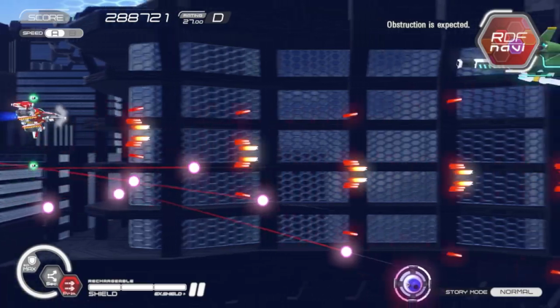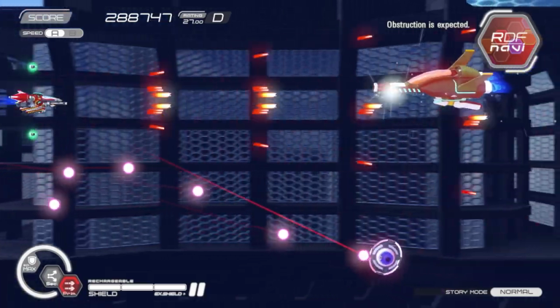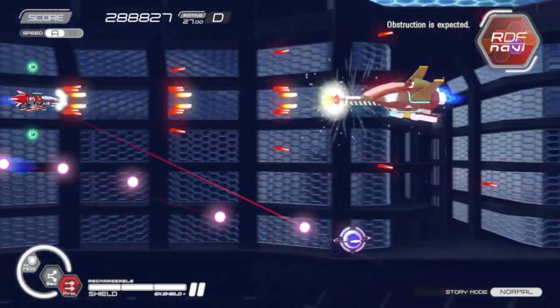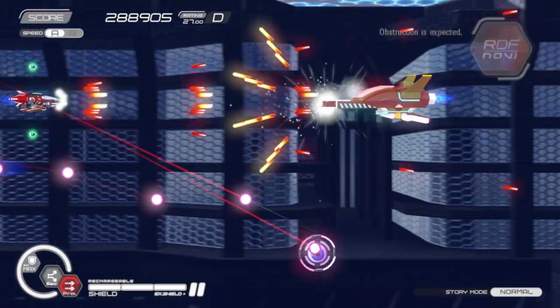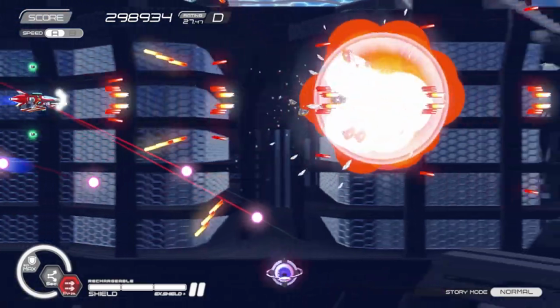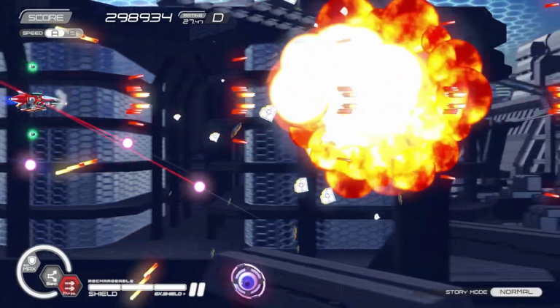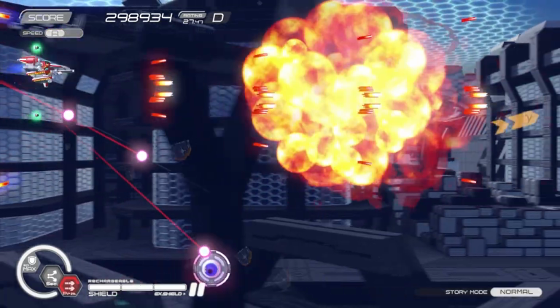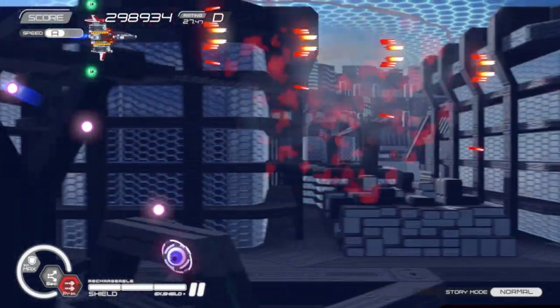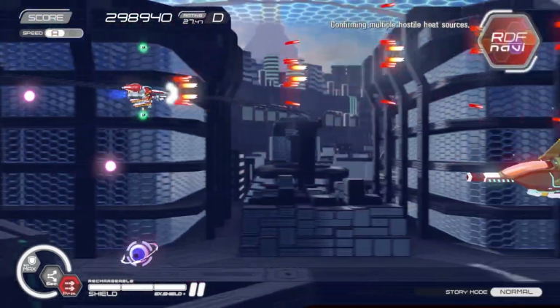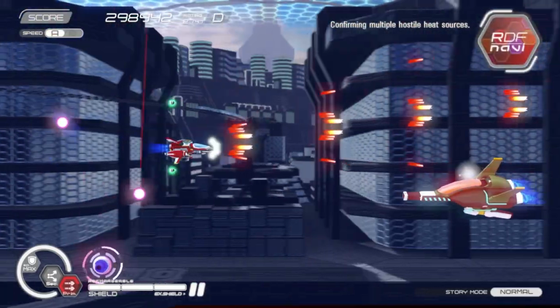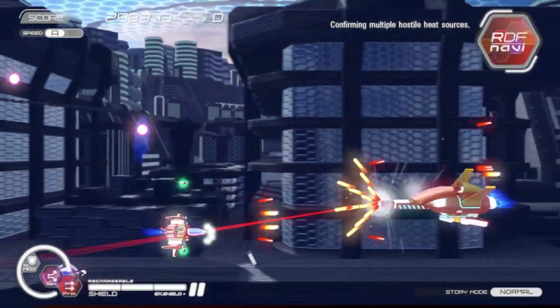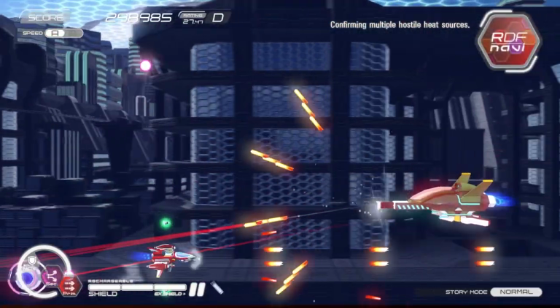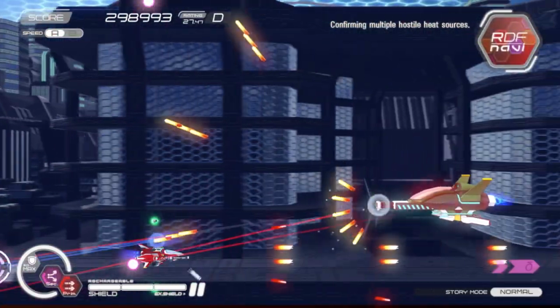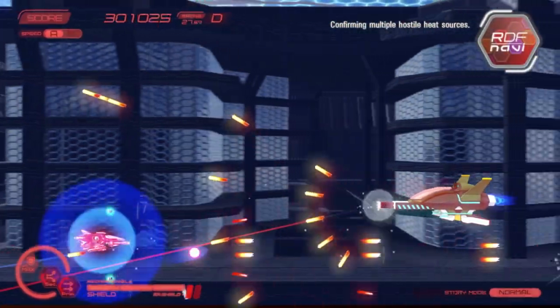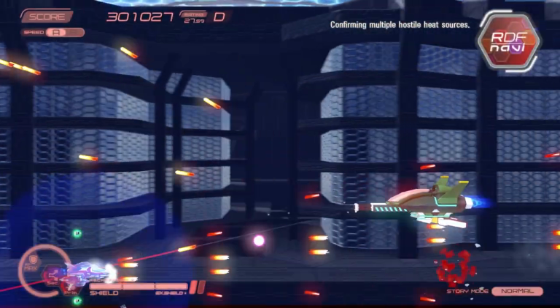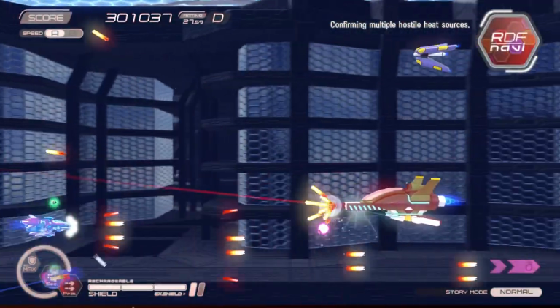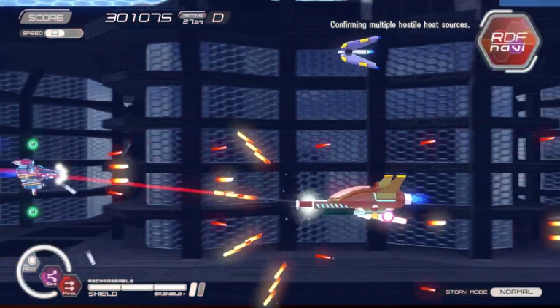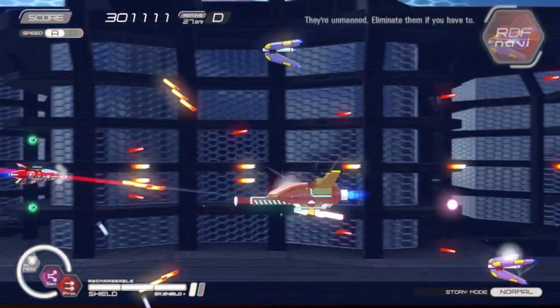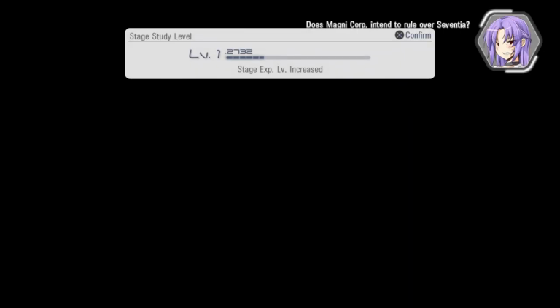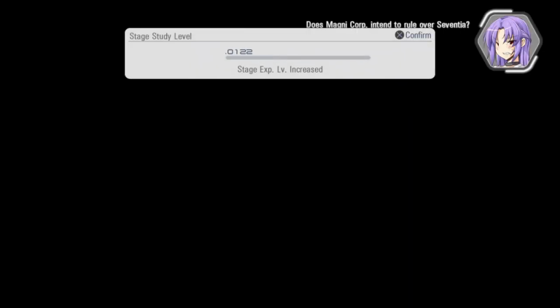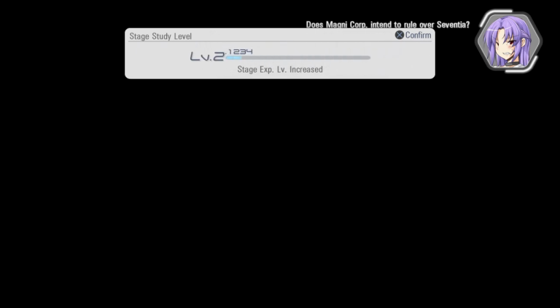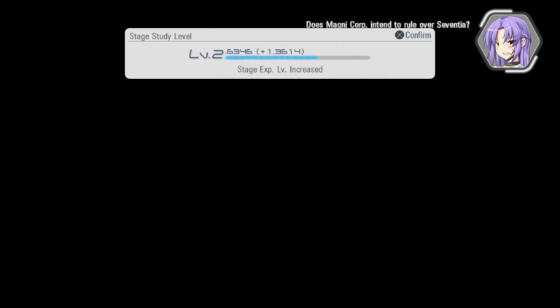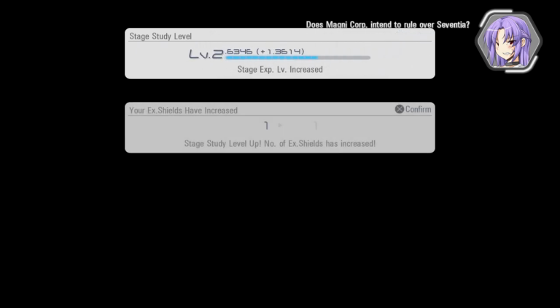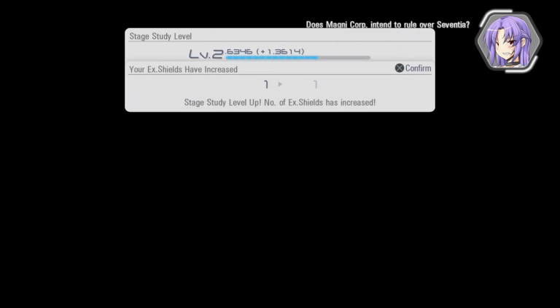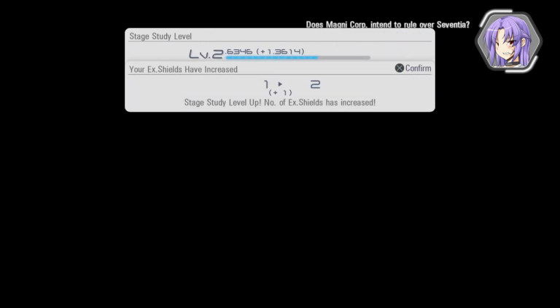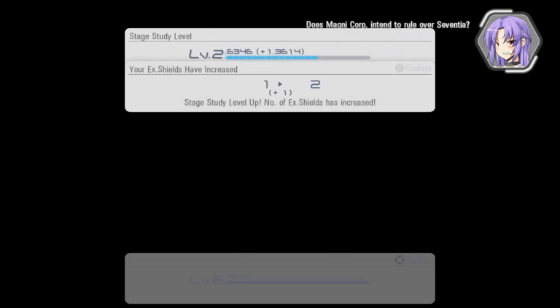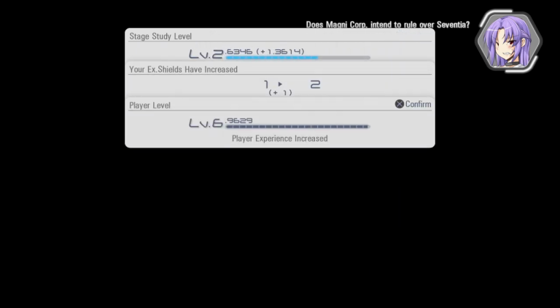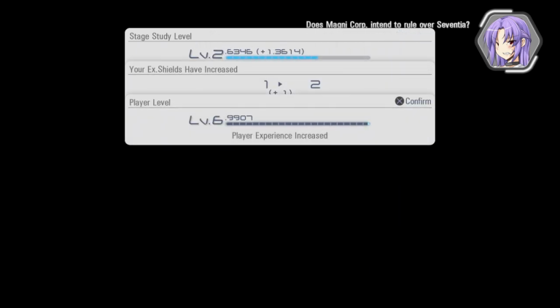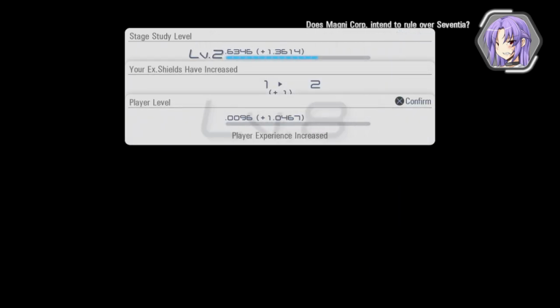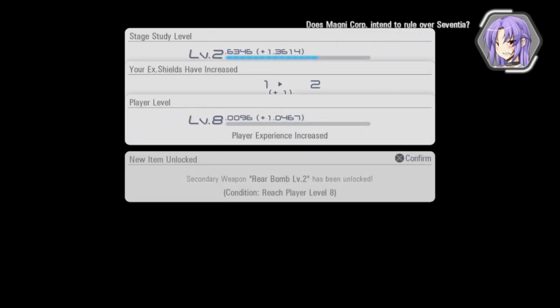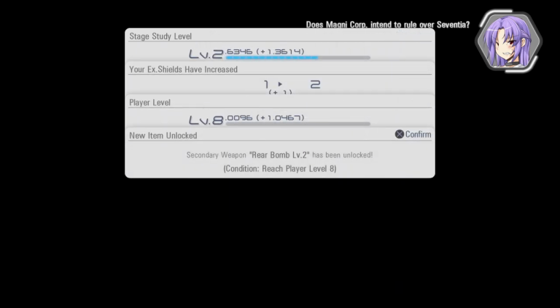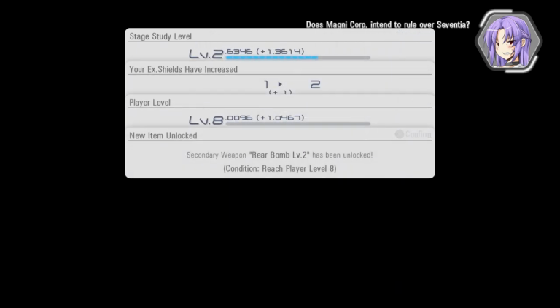In story mode, your ship will gain experience points based on what you accomplish in a stage. Whether you win or lose, you will gain points. As you level up, you'll be rewarded with more weapons that you can spend currency on to develop and equip to your ship.